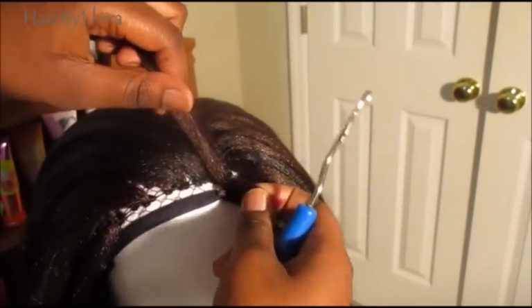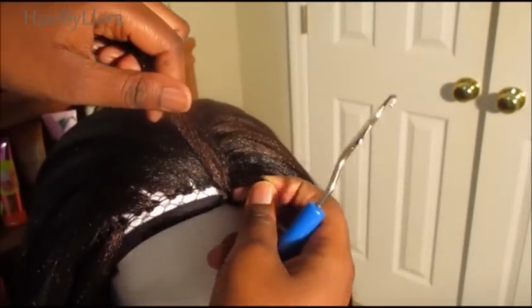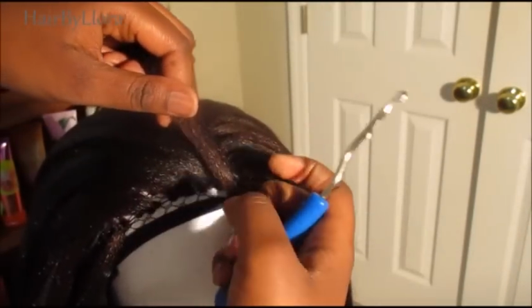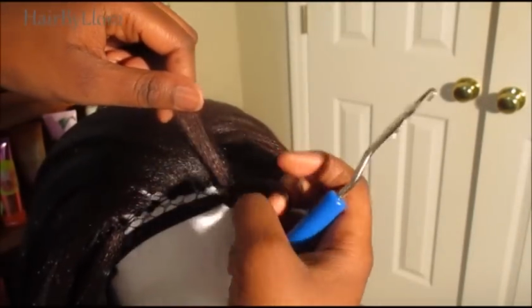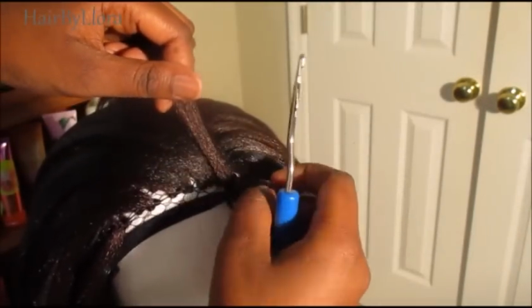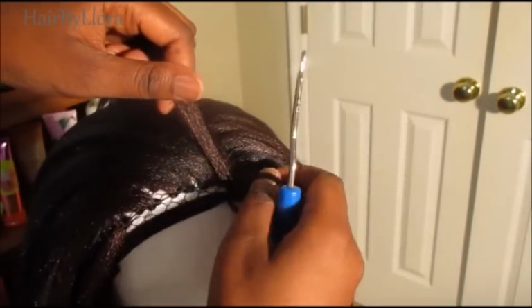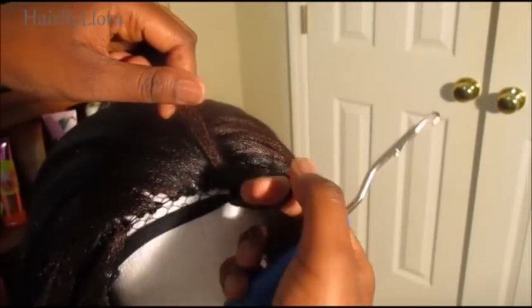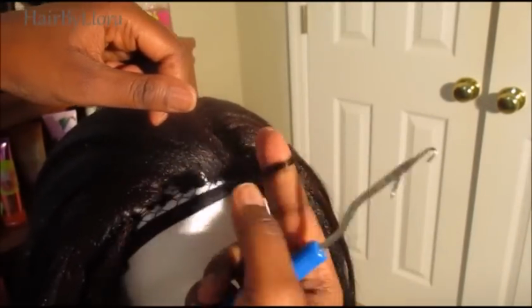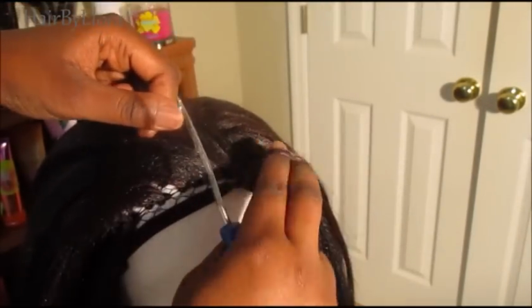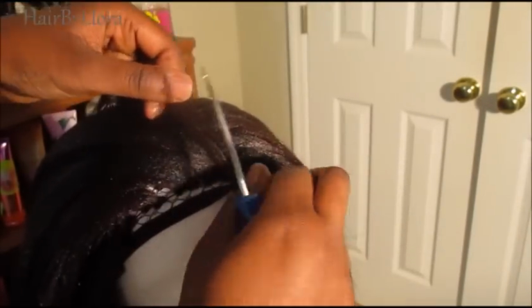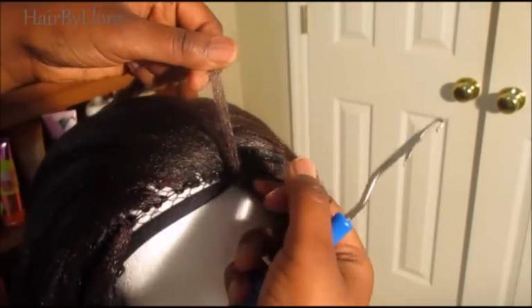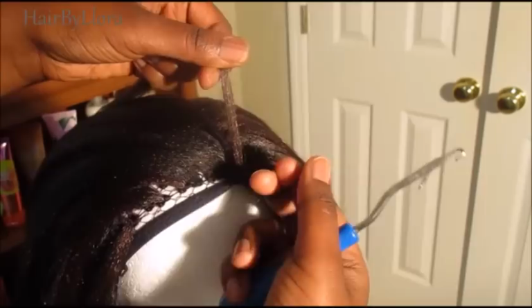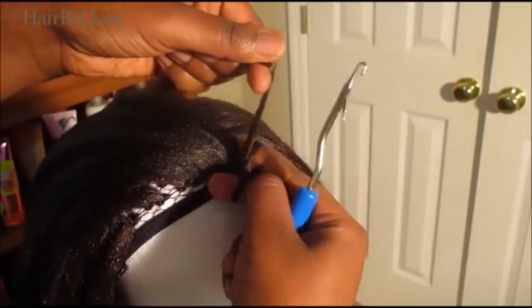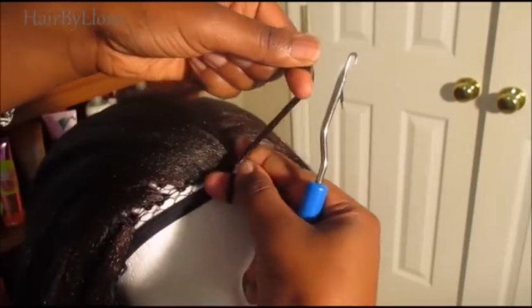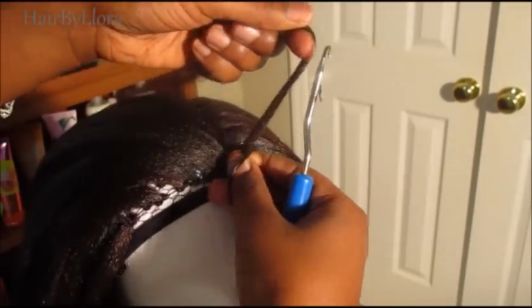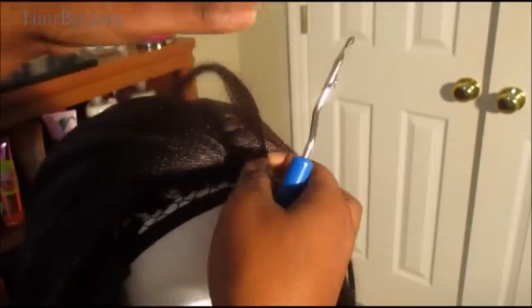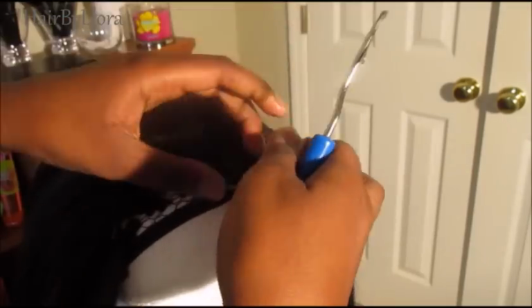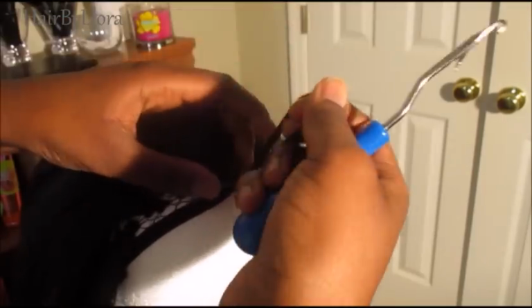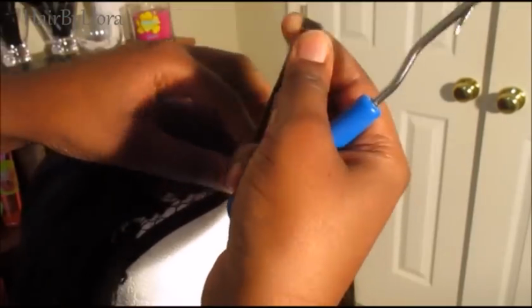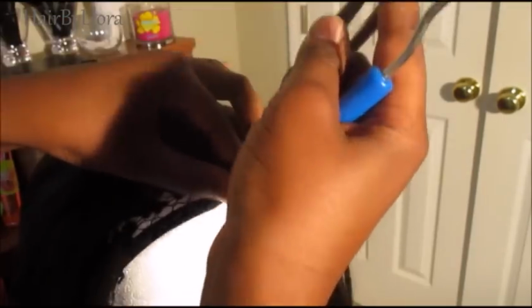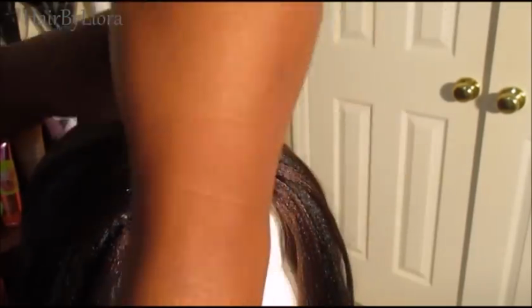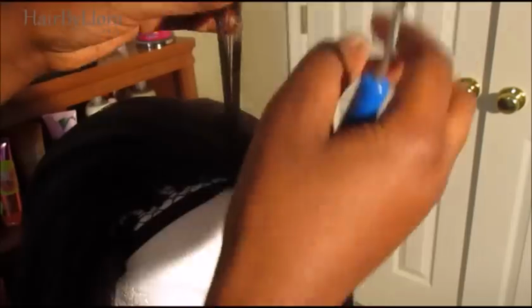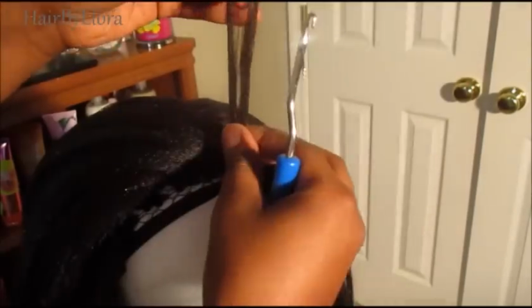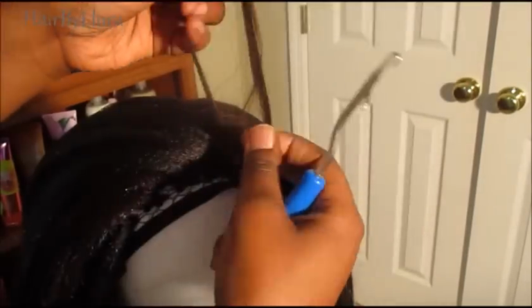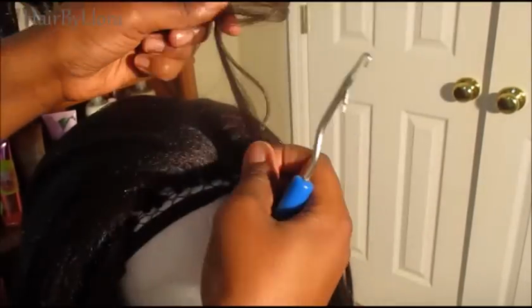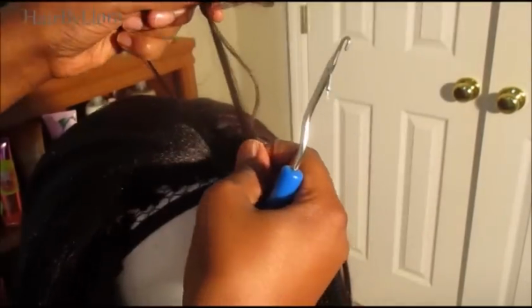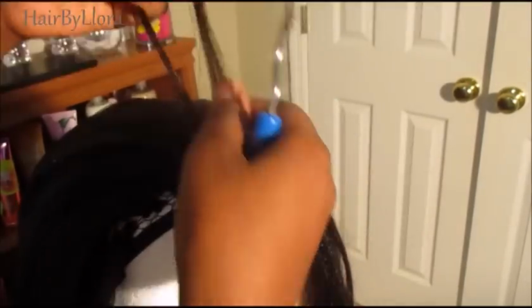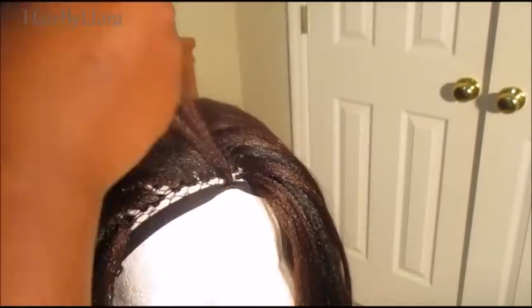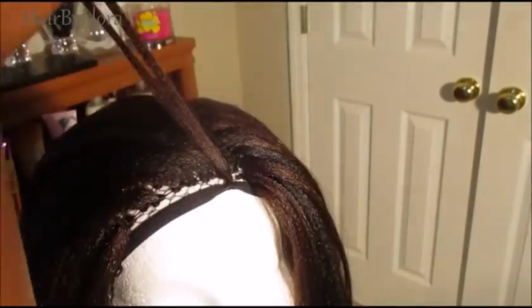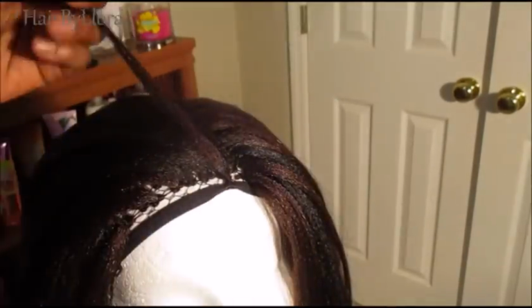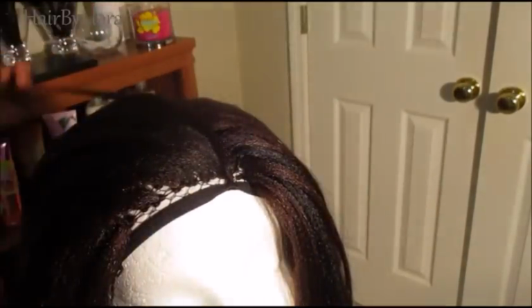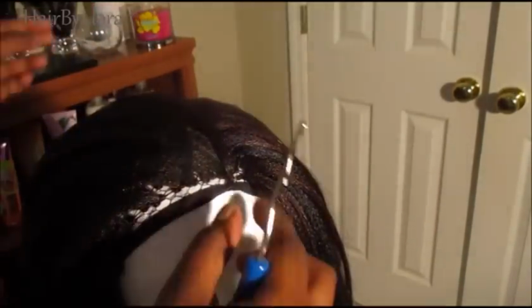For the band, you're going to have to loop around and pull through one more time to make sure it's really secure.